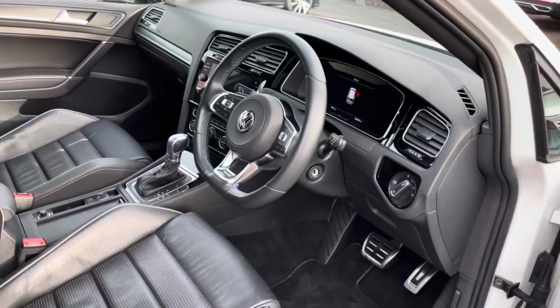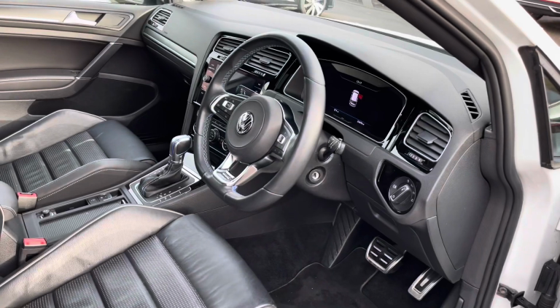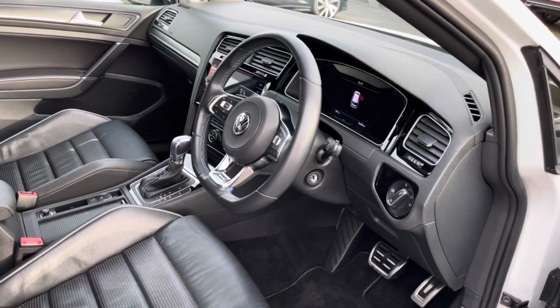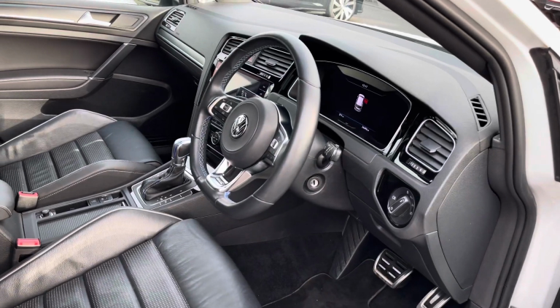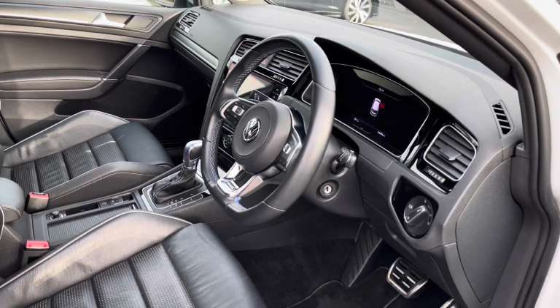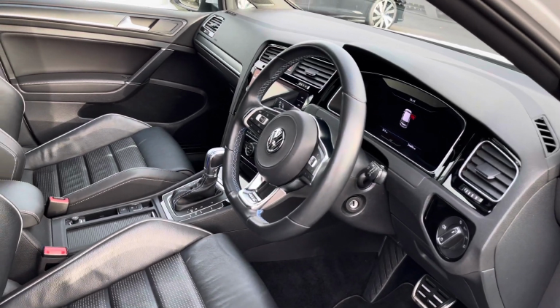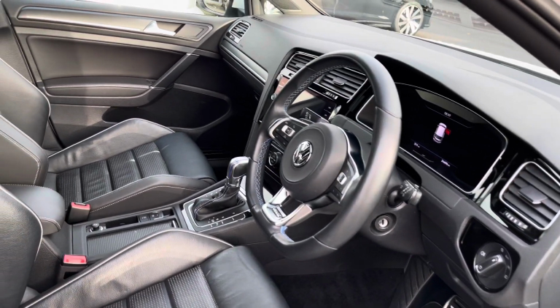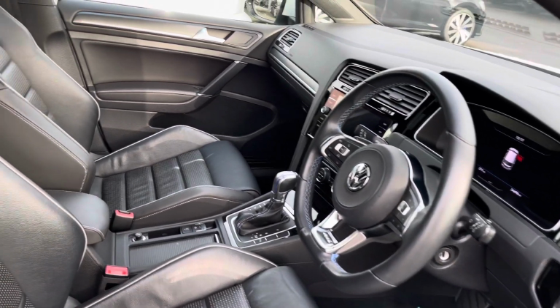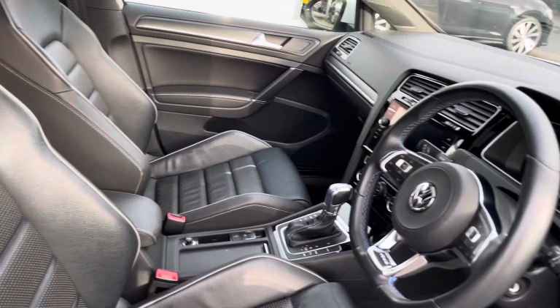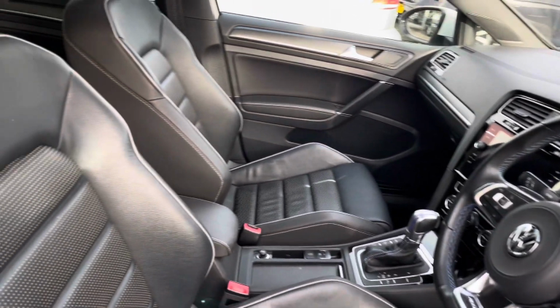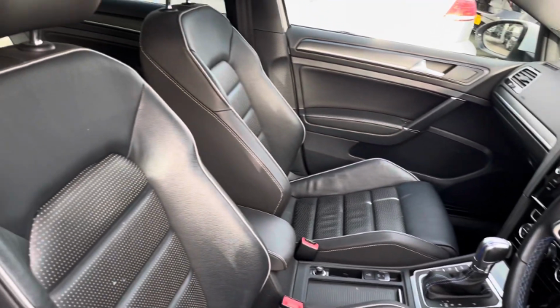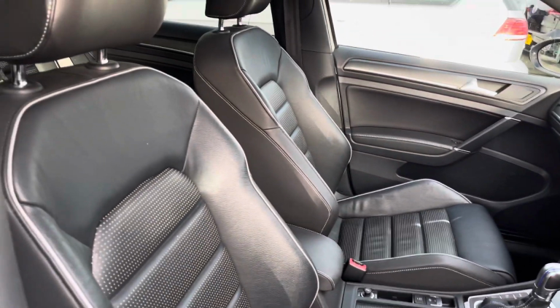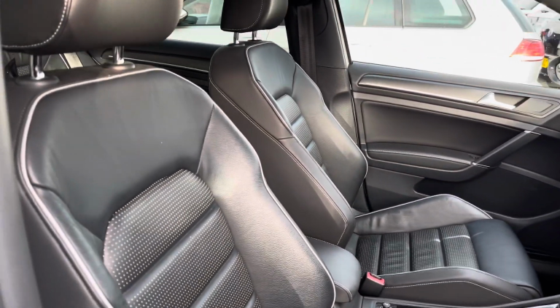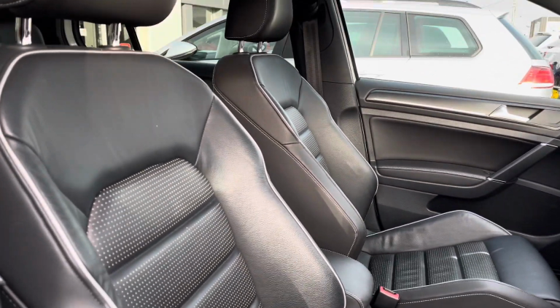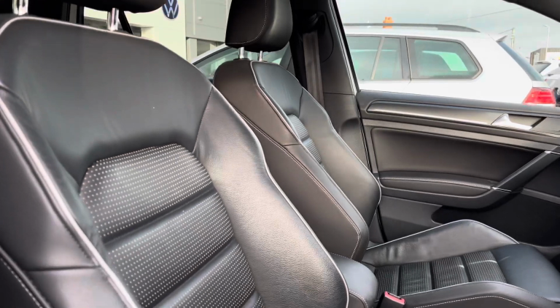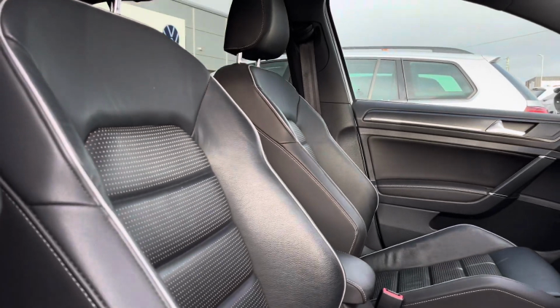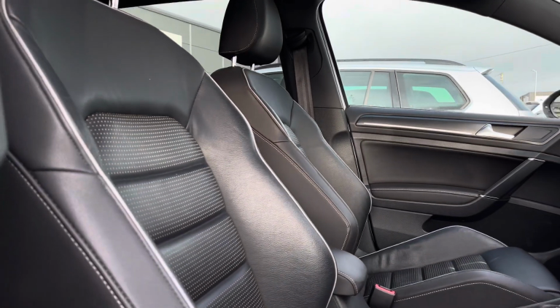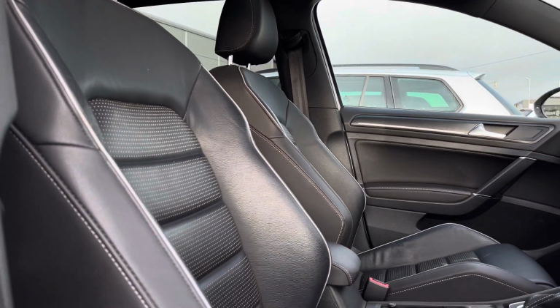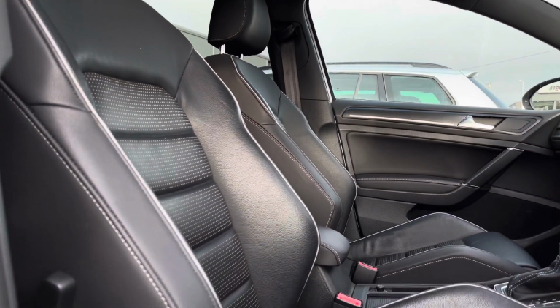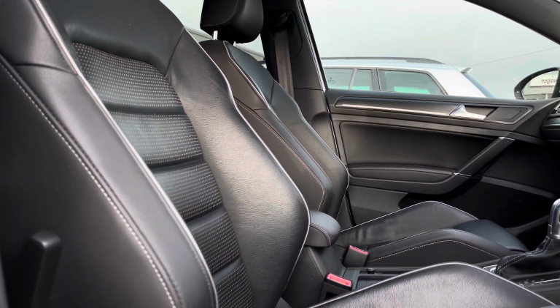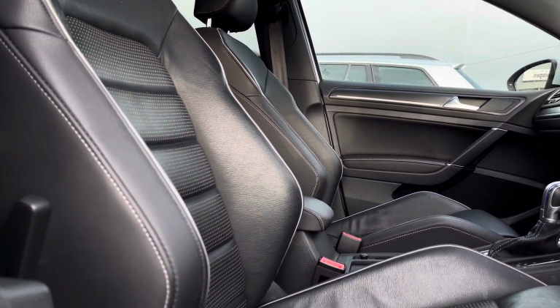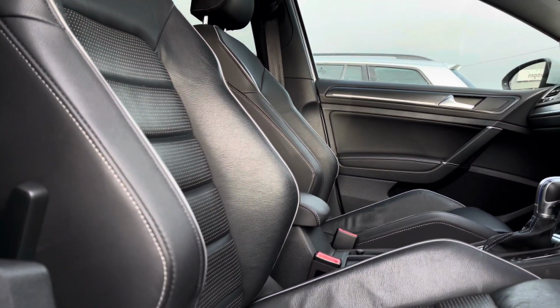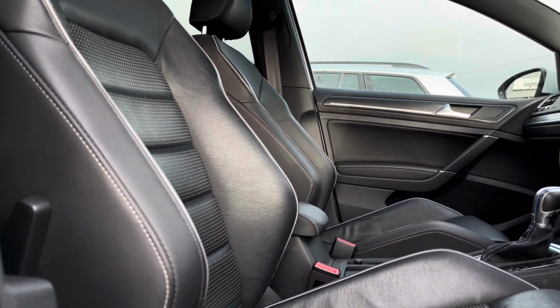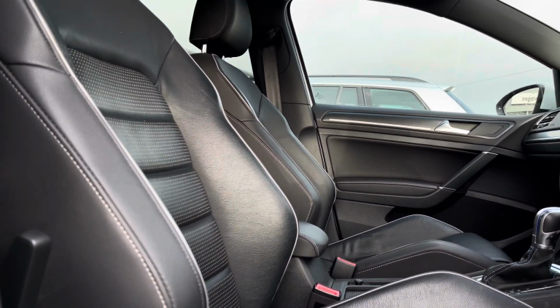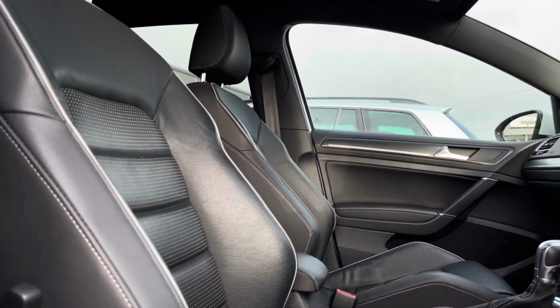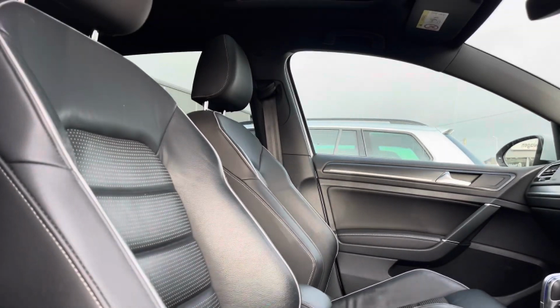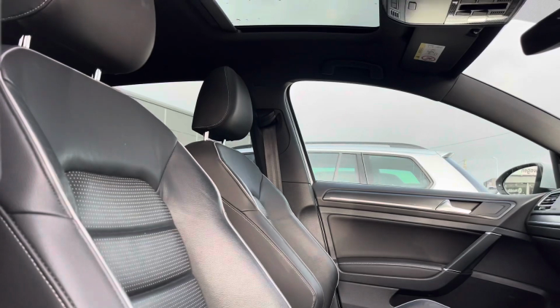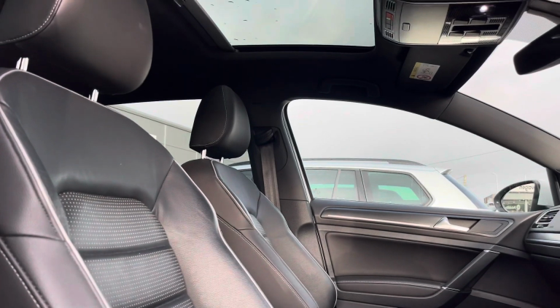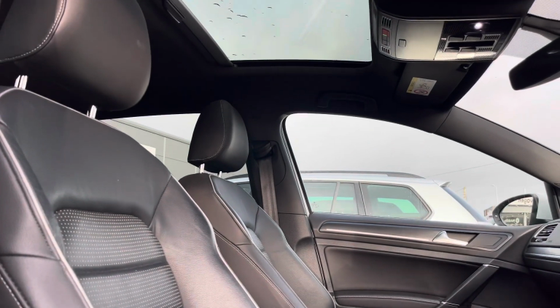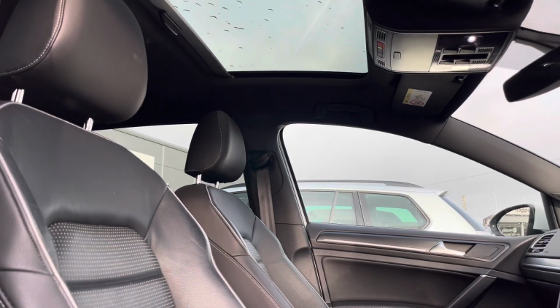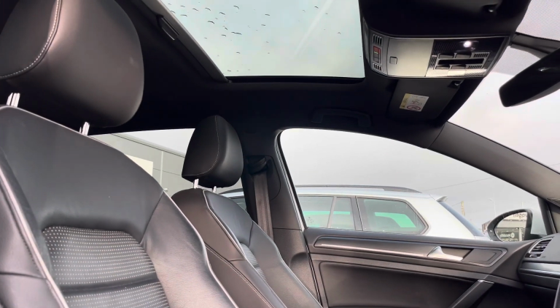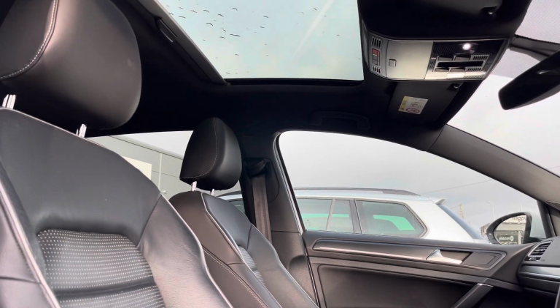Heading into the front, we have your multi-function steering wheel. This is followed by your heated front seats with lumbar support, which is another additional feature offering your most comfortable experience. We also have a sunroof flooding light into the vehicle, which is another additional option.